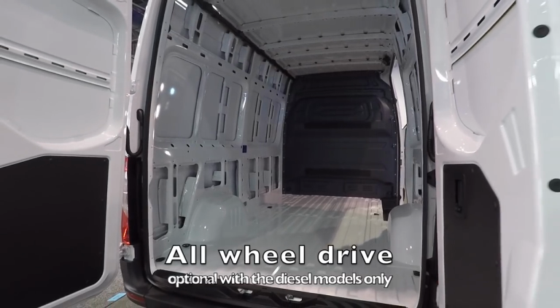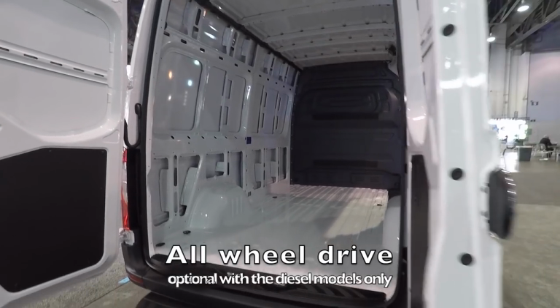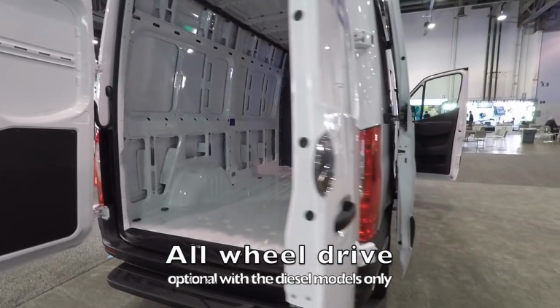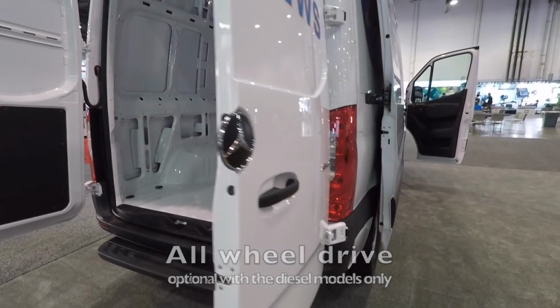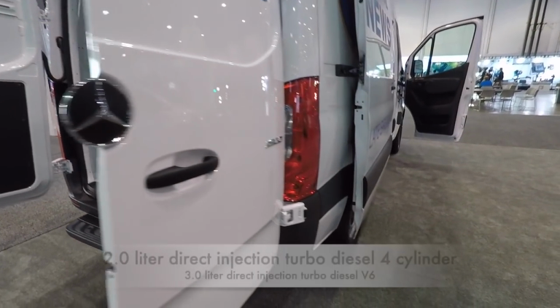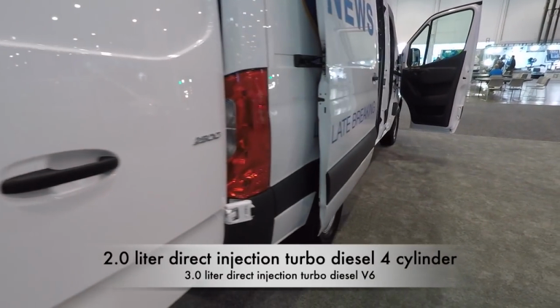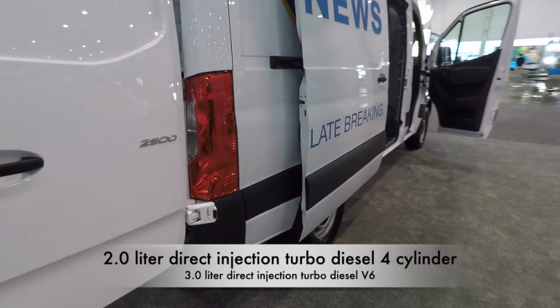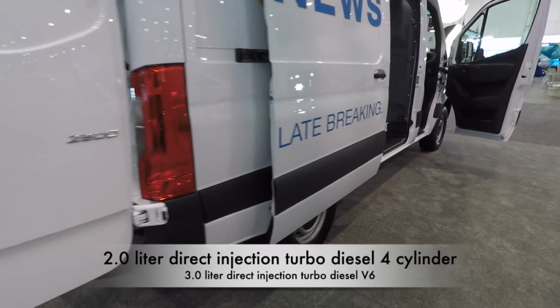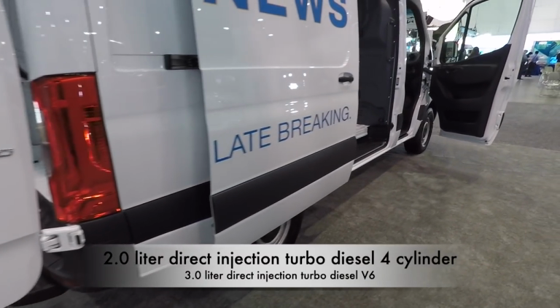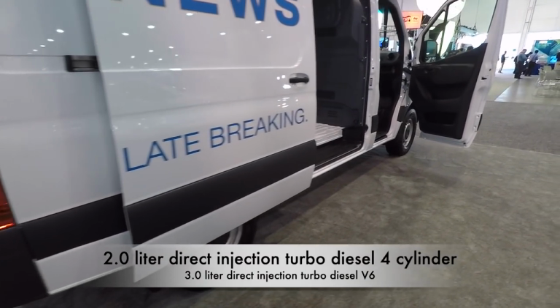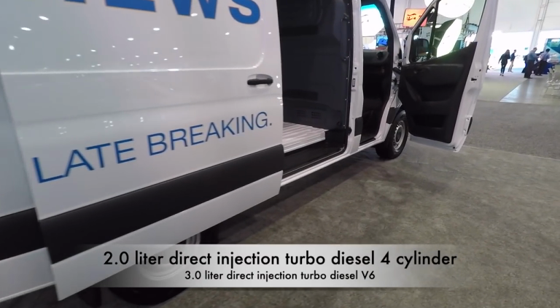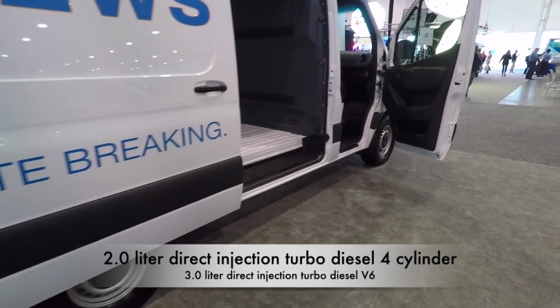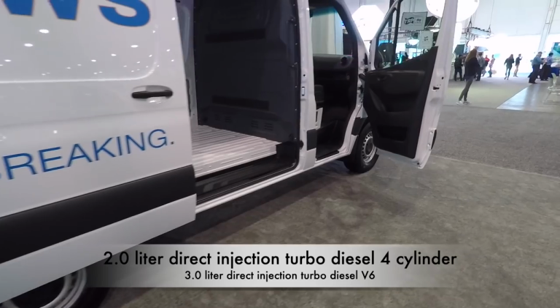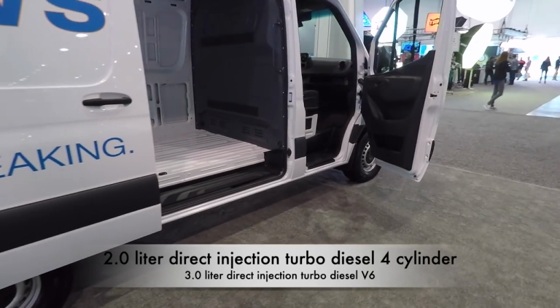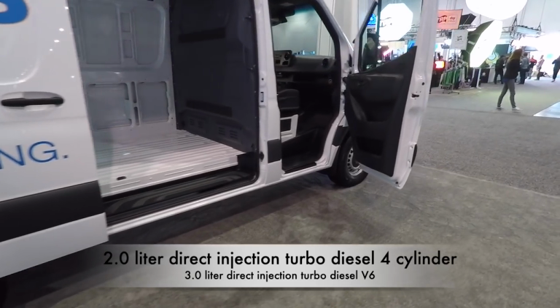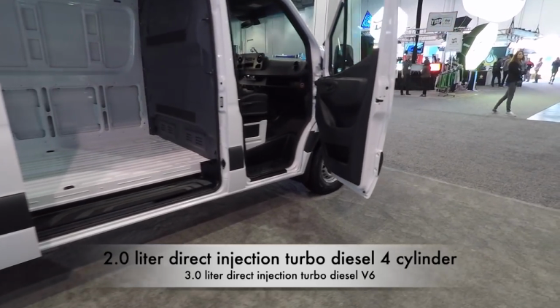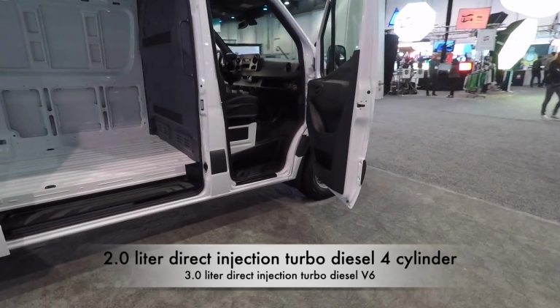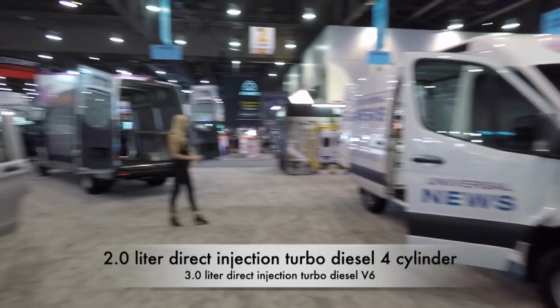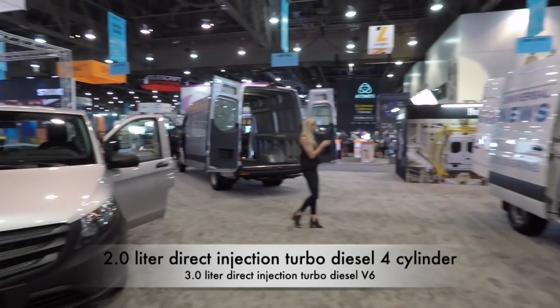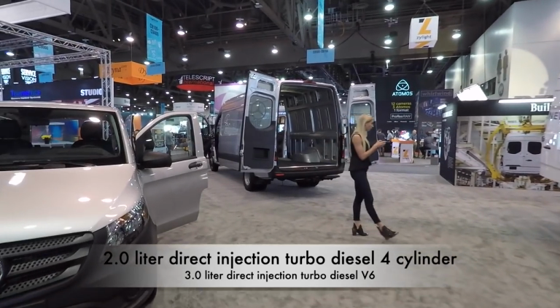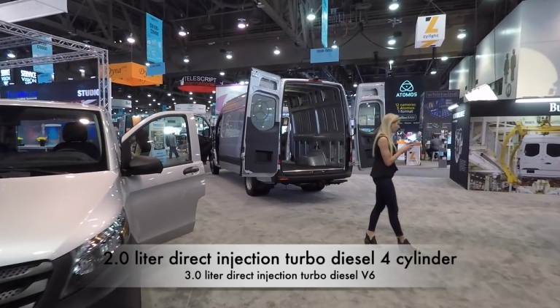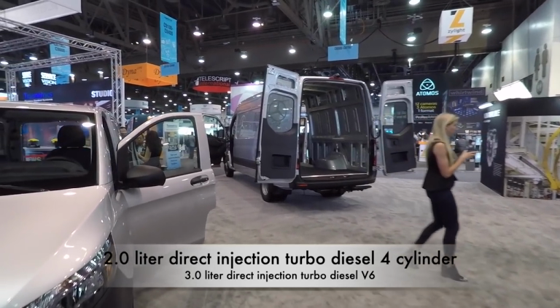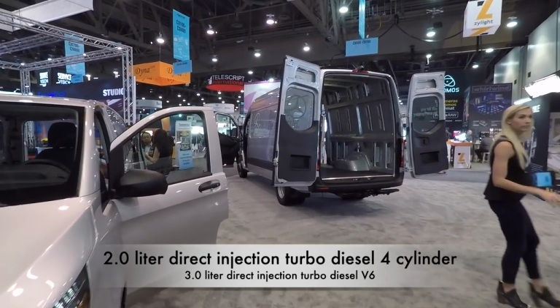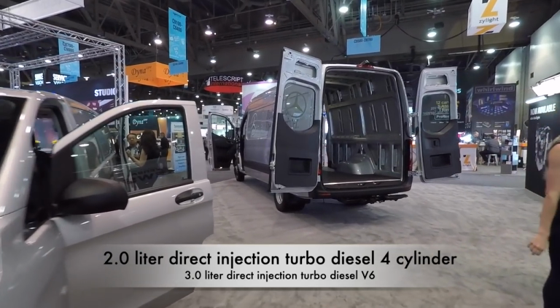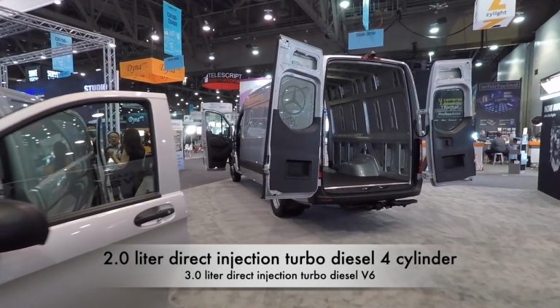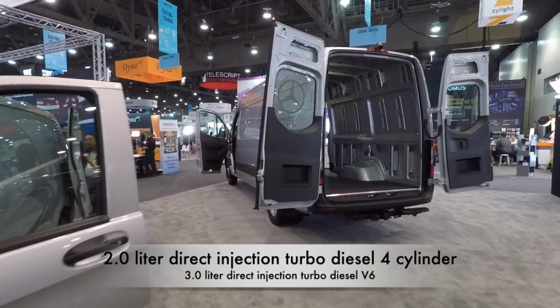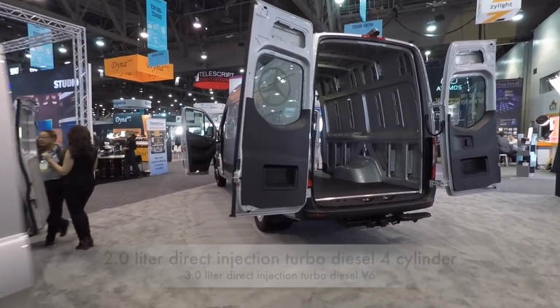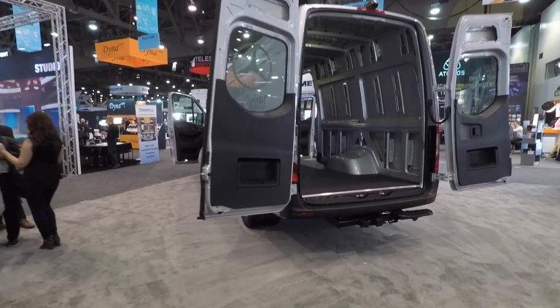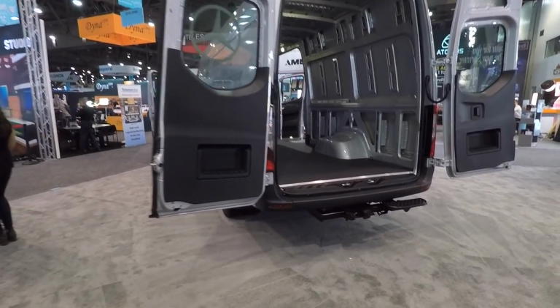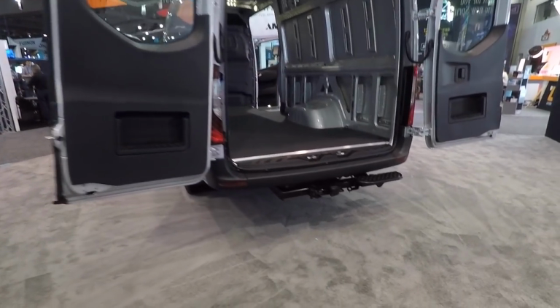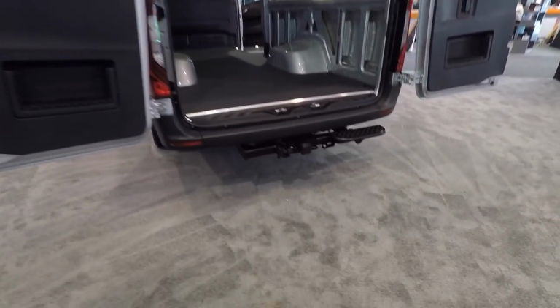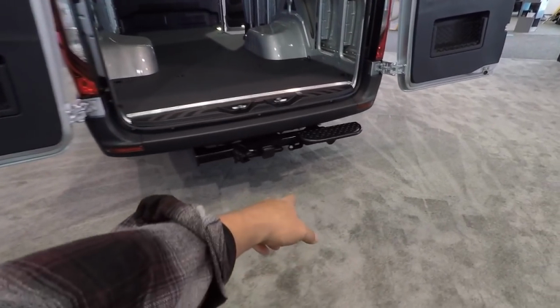They do offer an all-wheel drive version in diesel - they offer diesel engines if you want a turbo diesel. Let's go look at the big one - this is the long wheelbase model, and I like this step in the back.